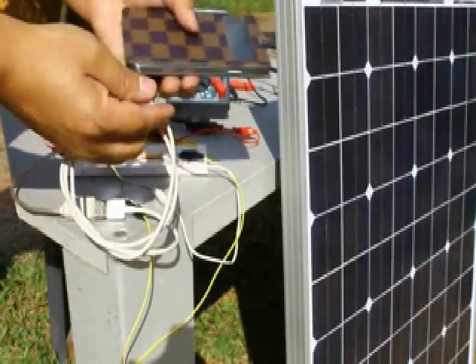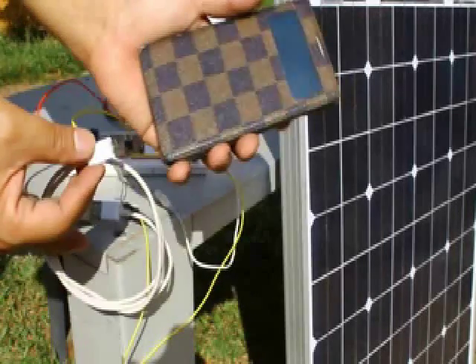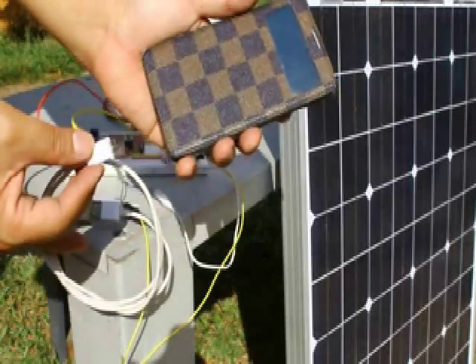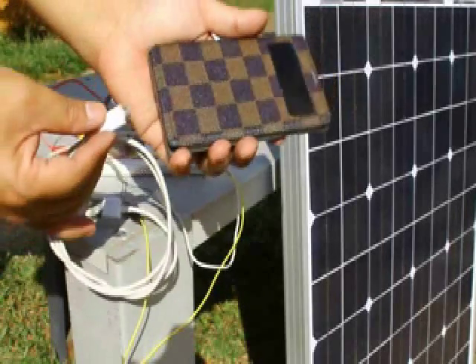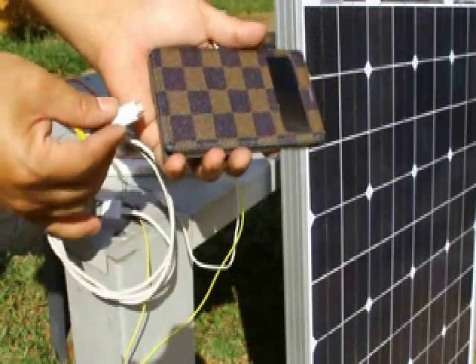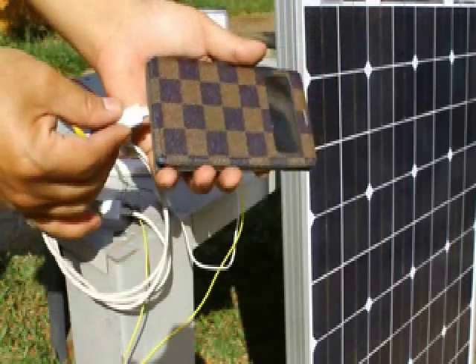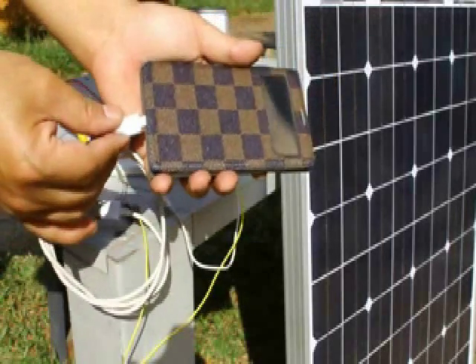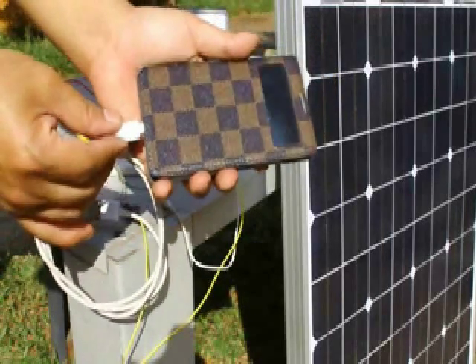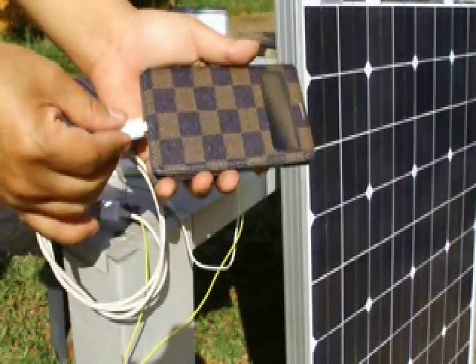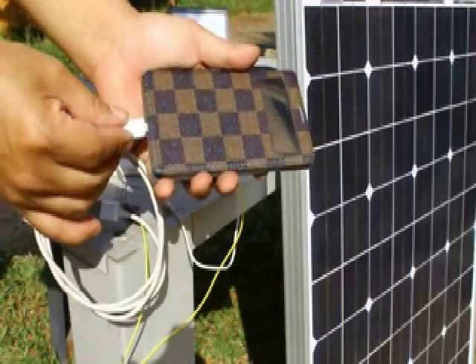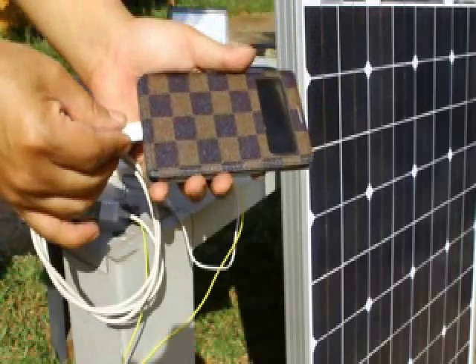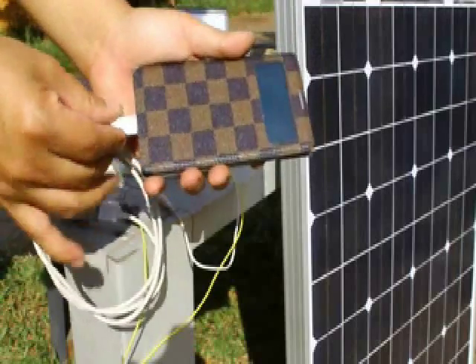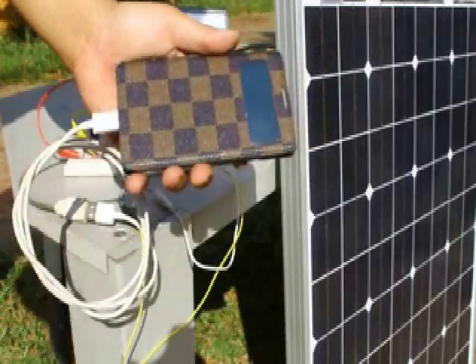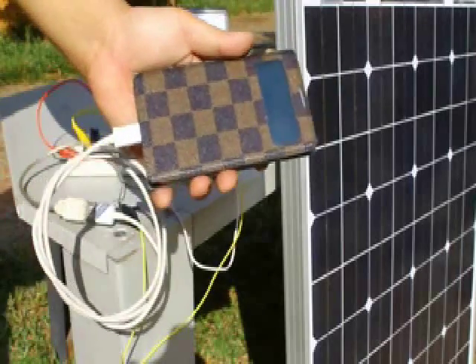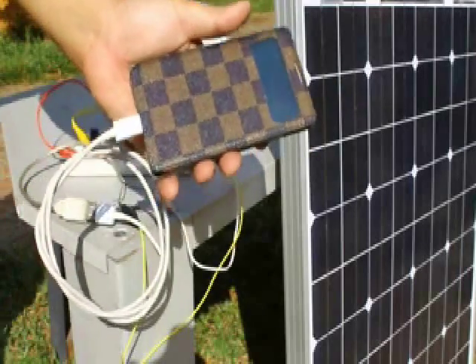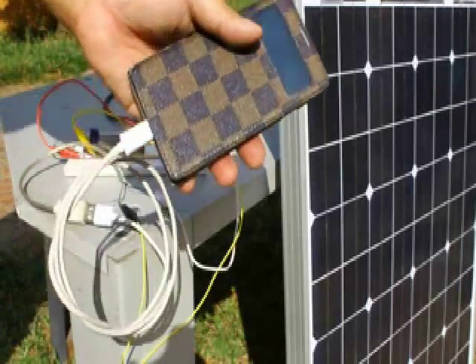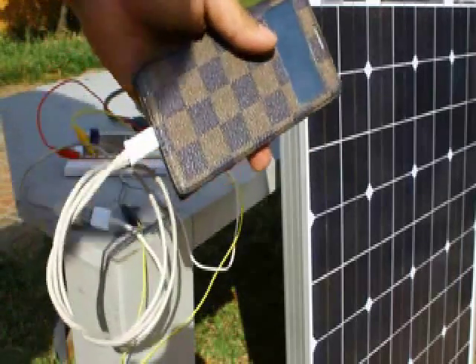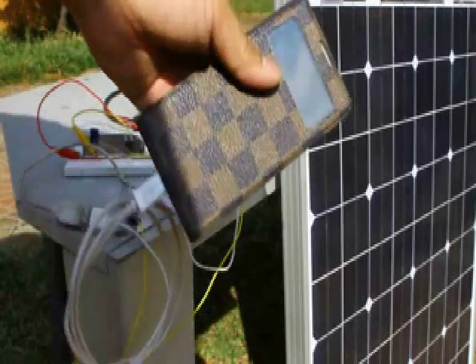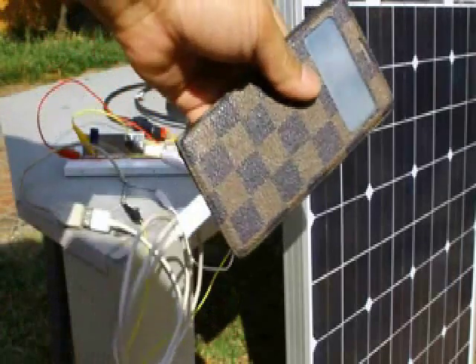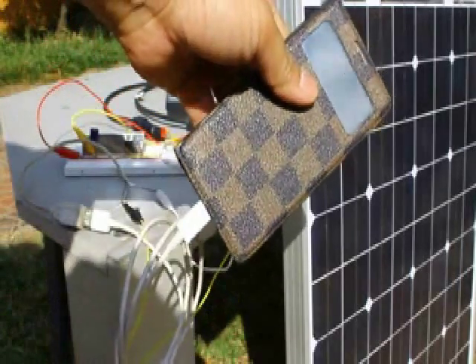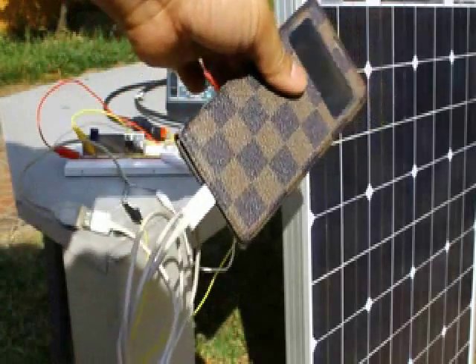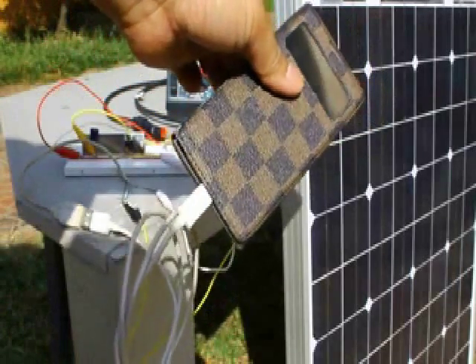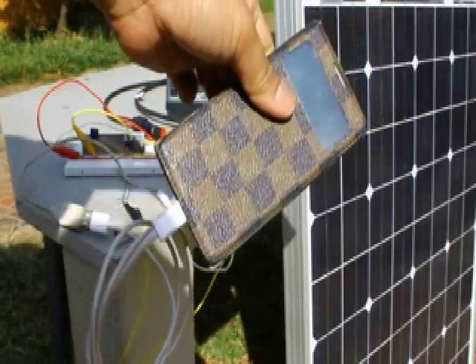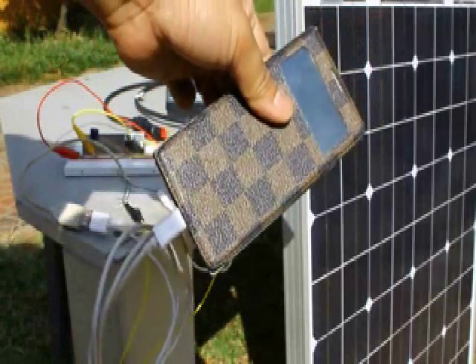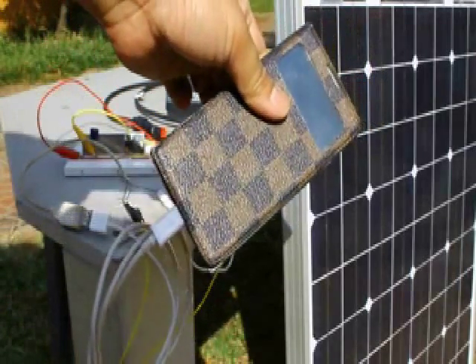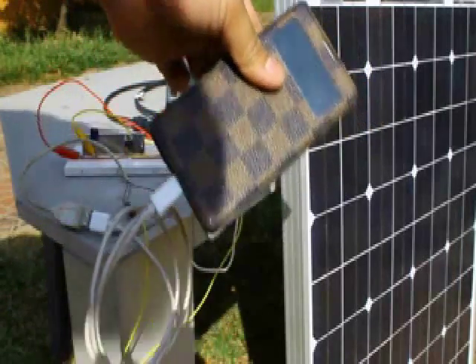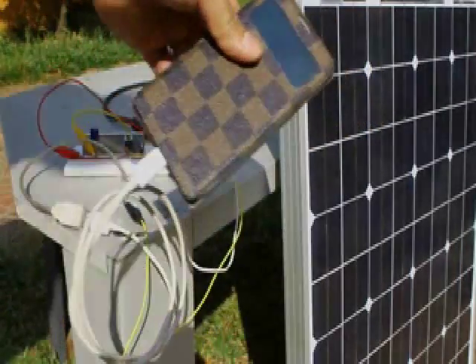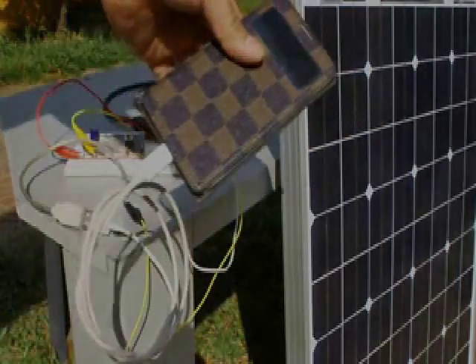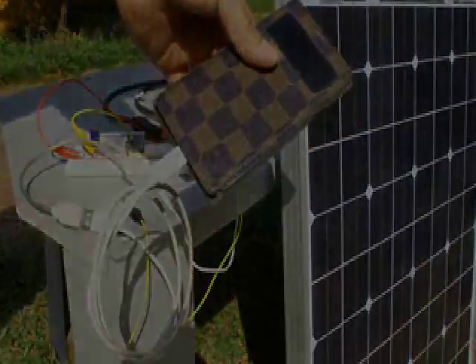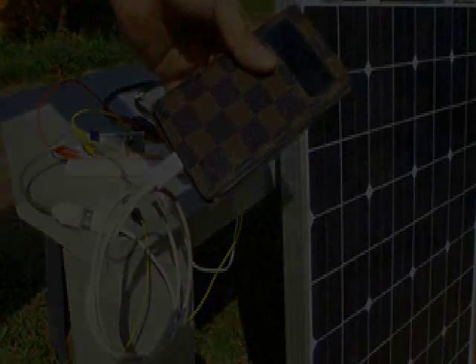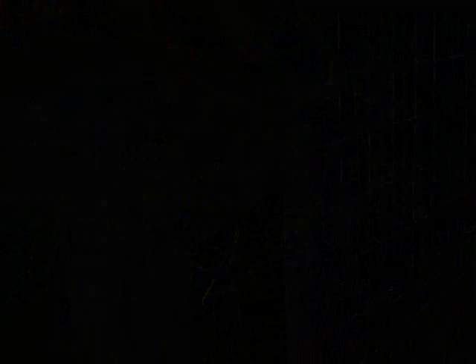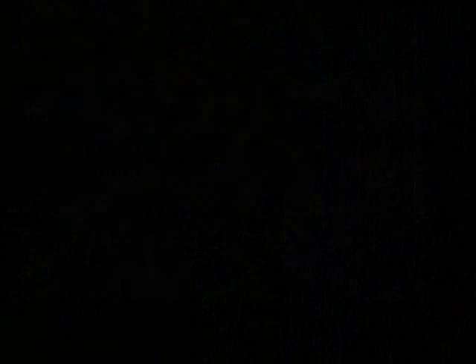We now have a solar powered cell phone battery charger you can build at home. Thank you for watching.